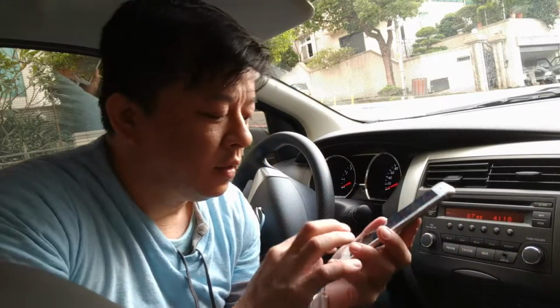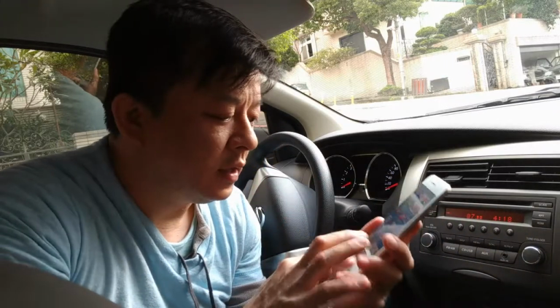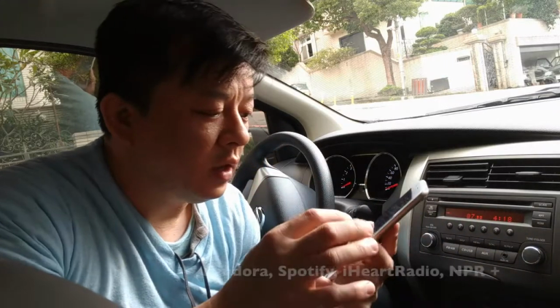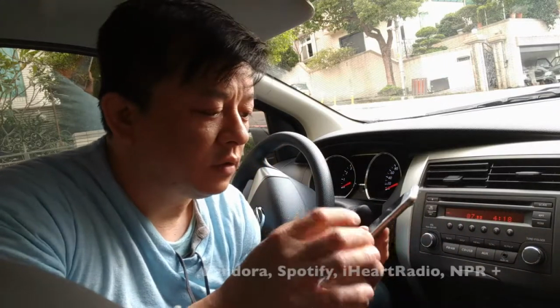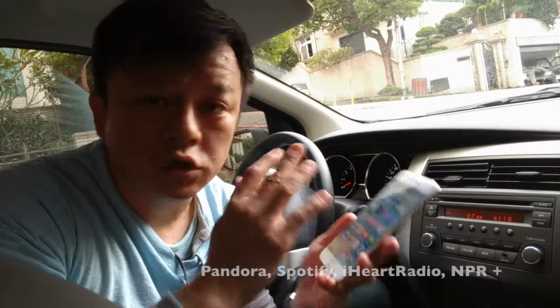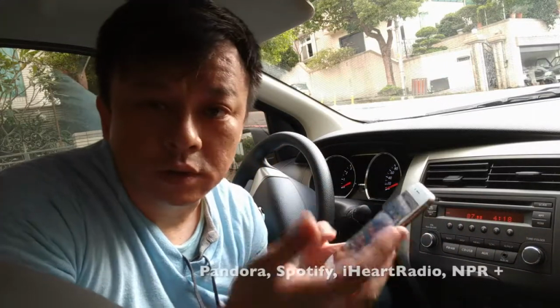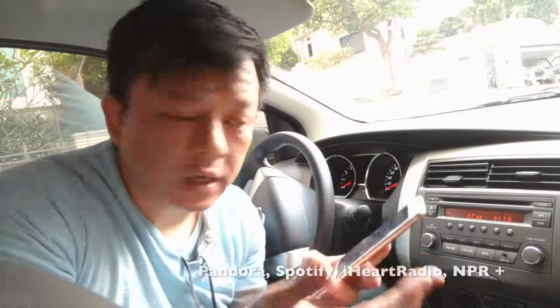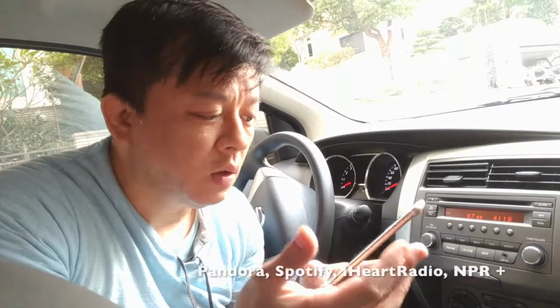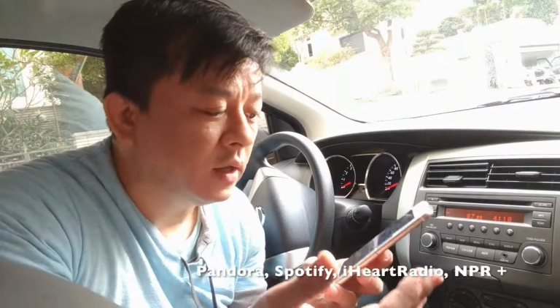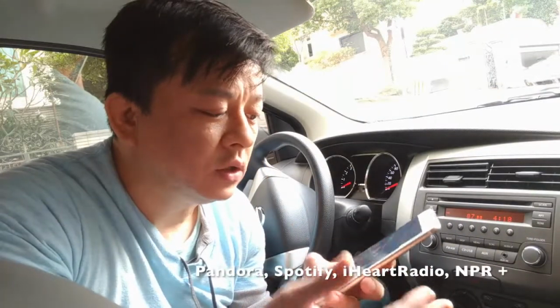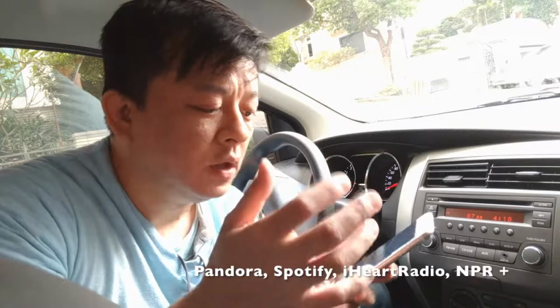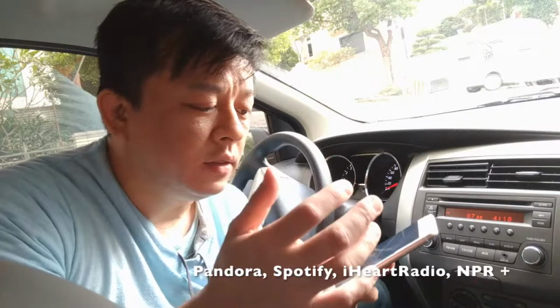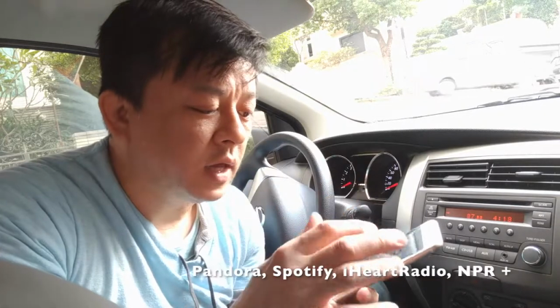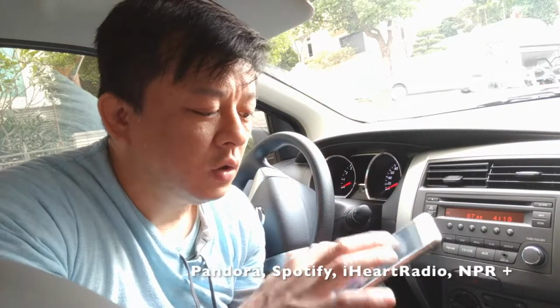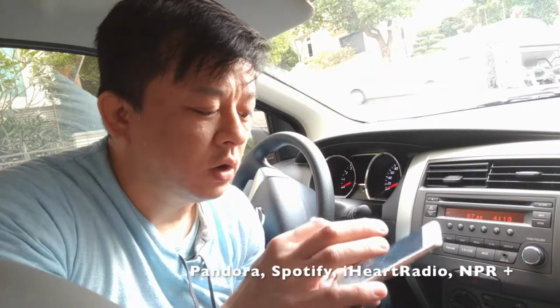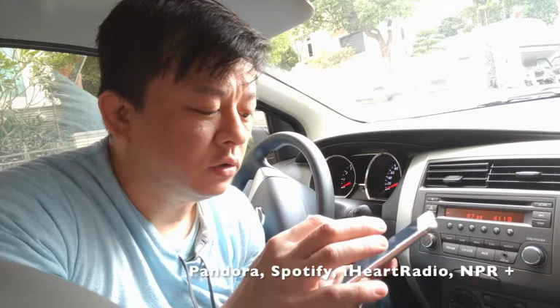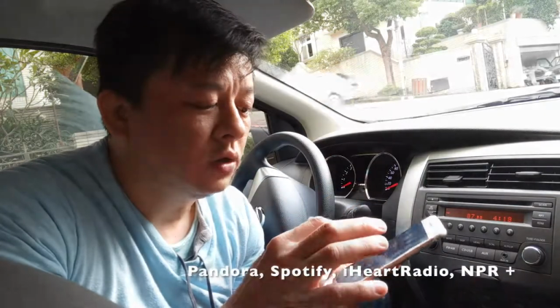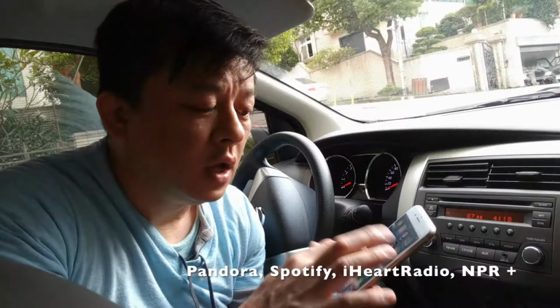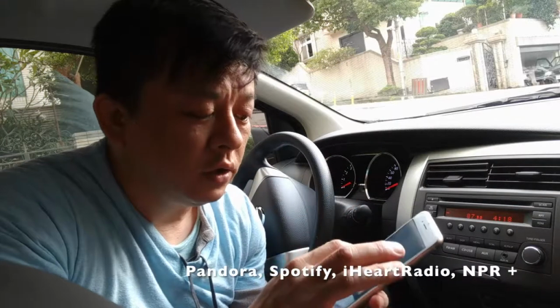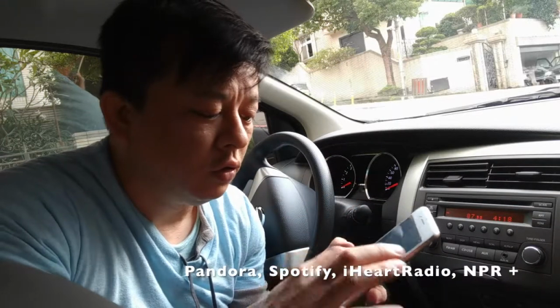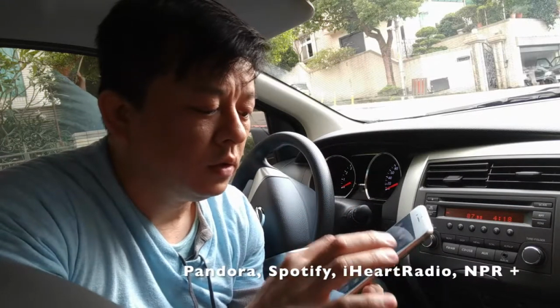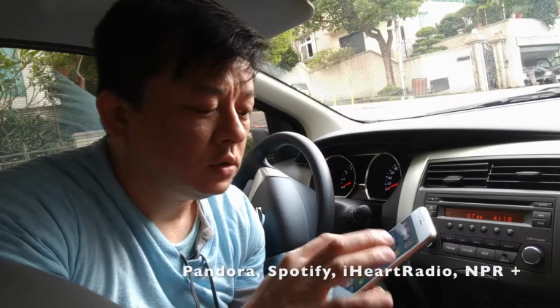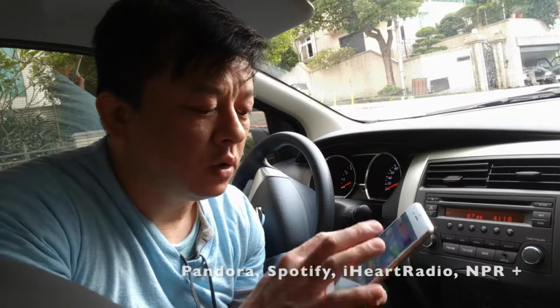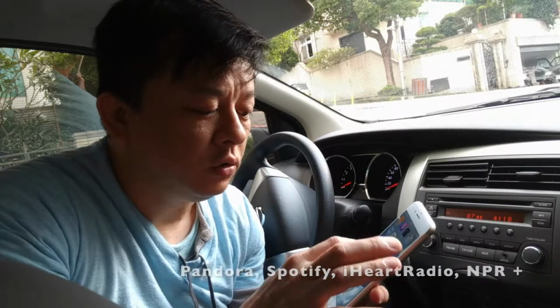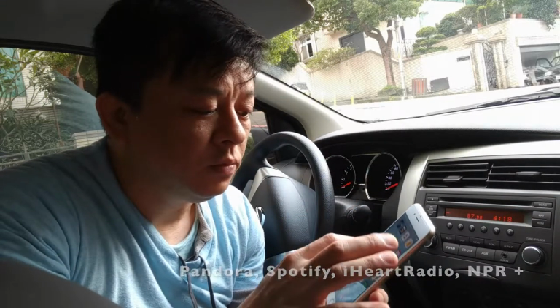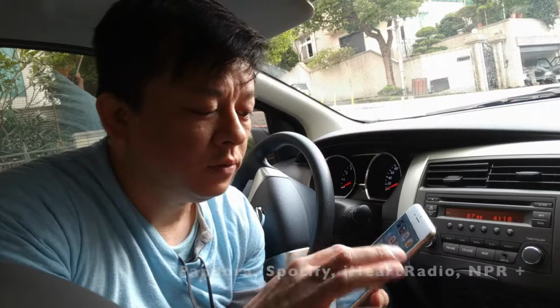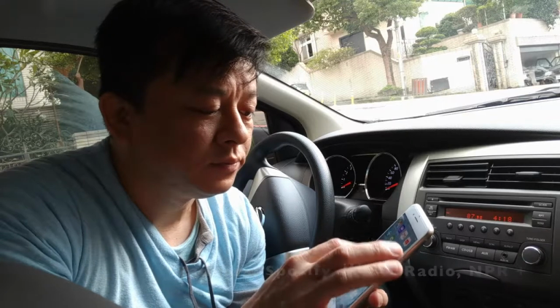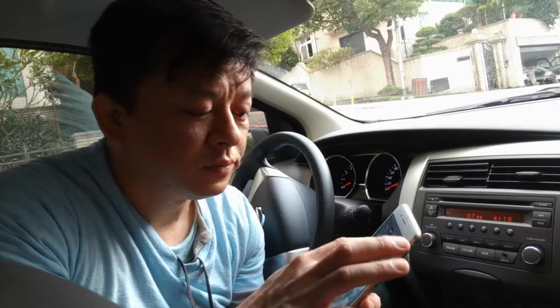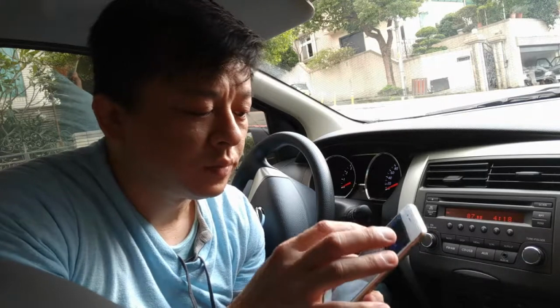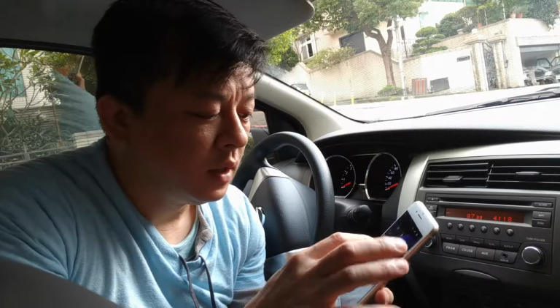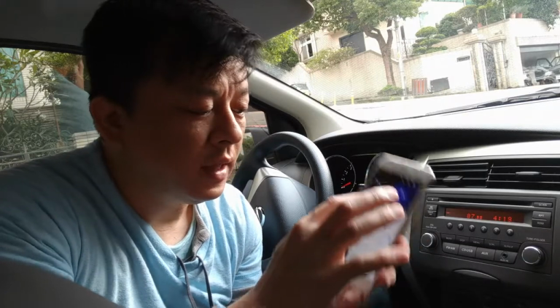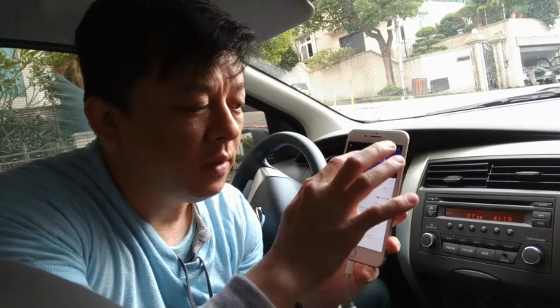Then all you have to do is choose the media that you want to listen to. In this case, we'll use YouTube — so we'll go to YouTube and hit play.